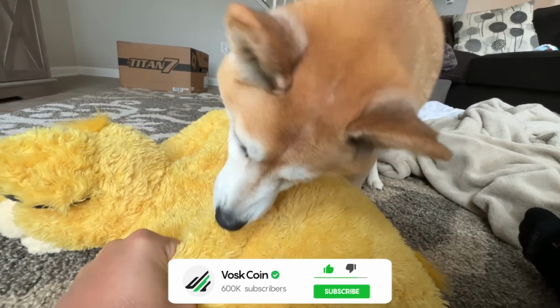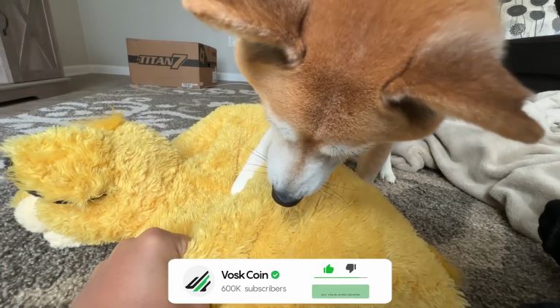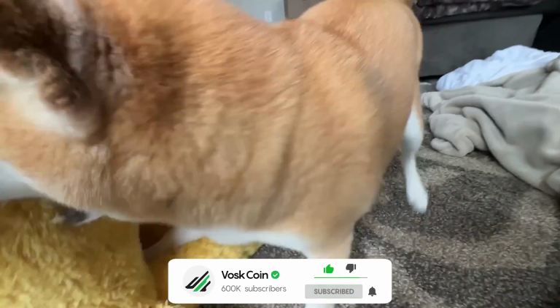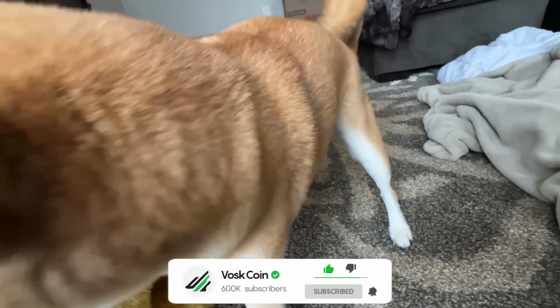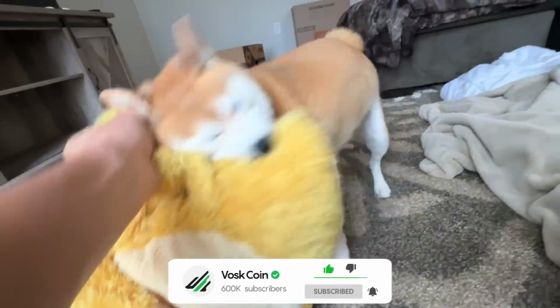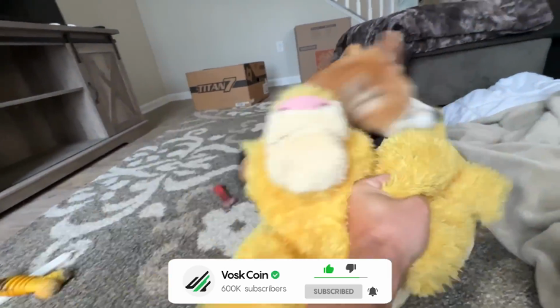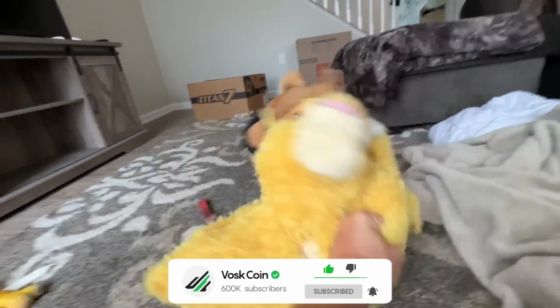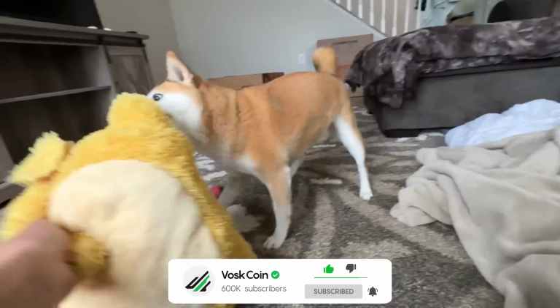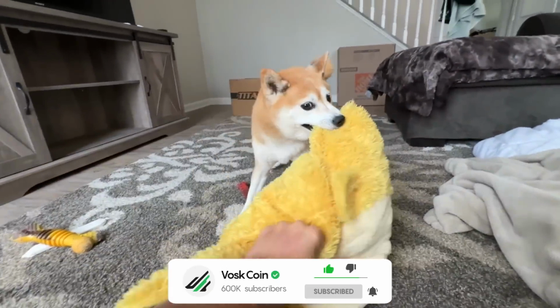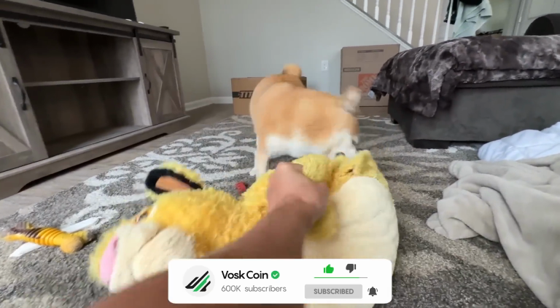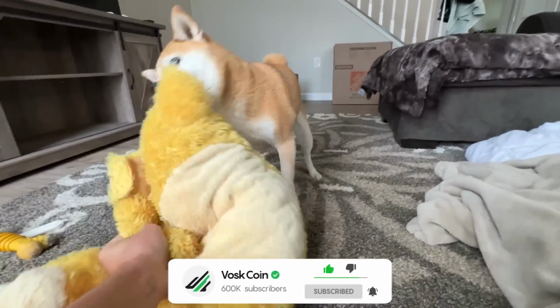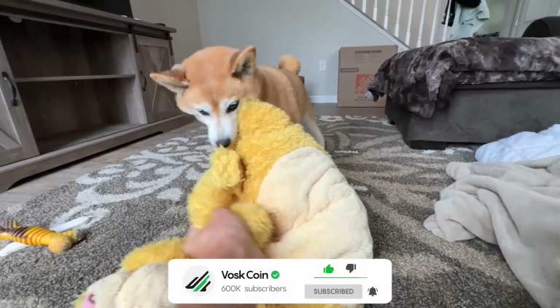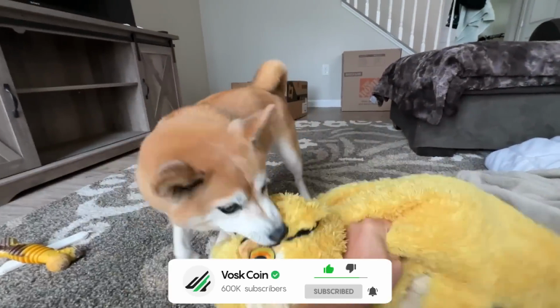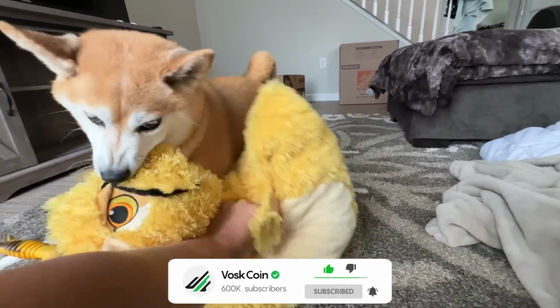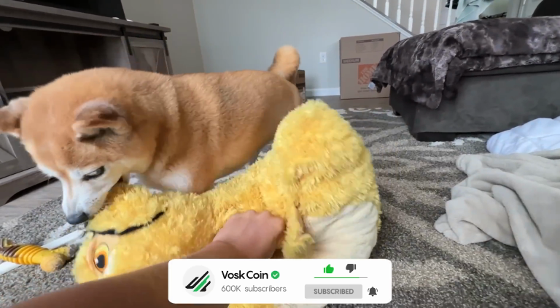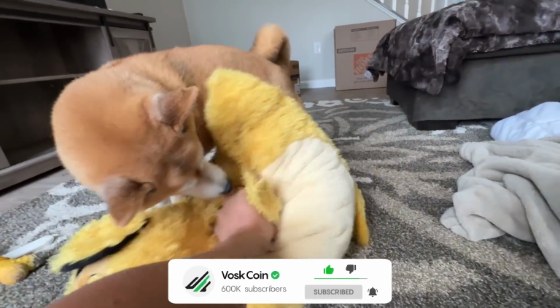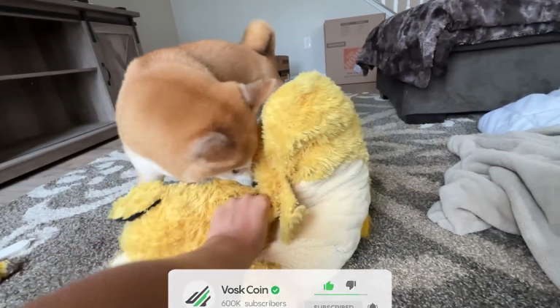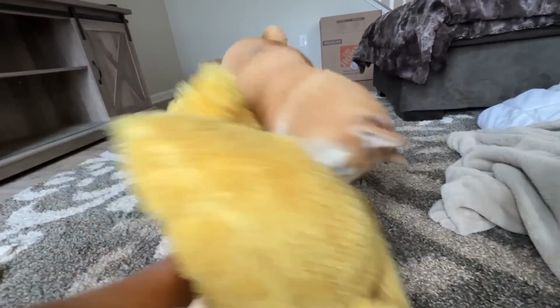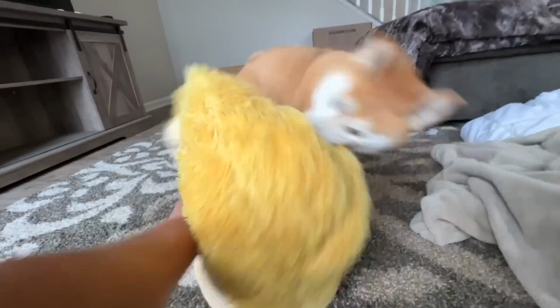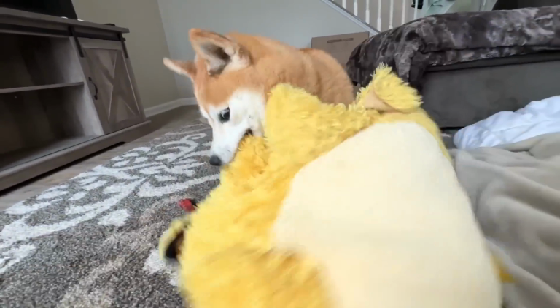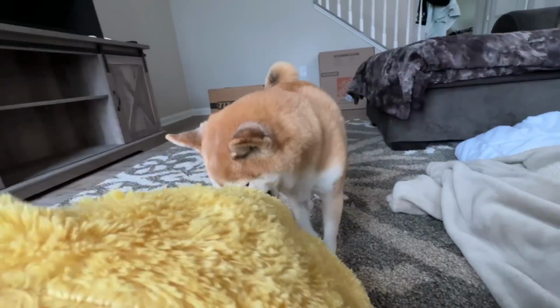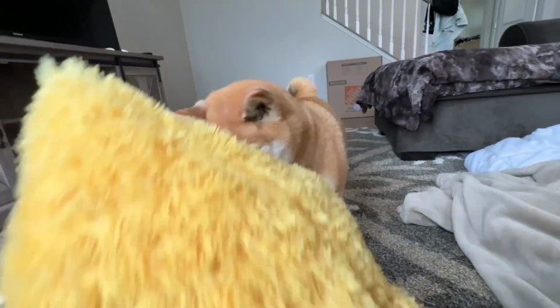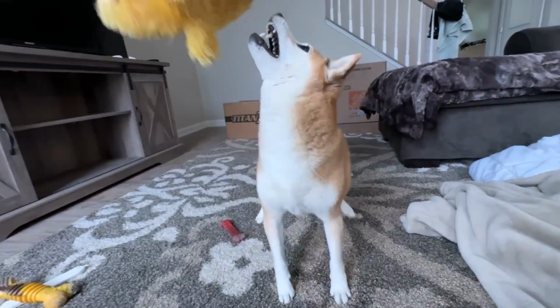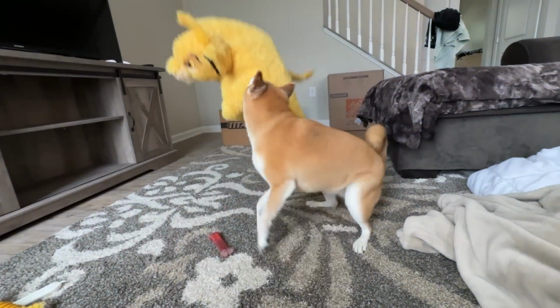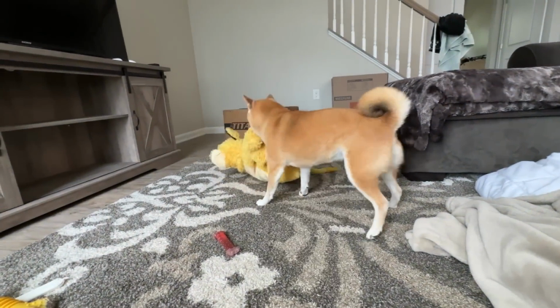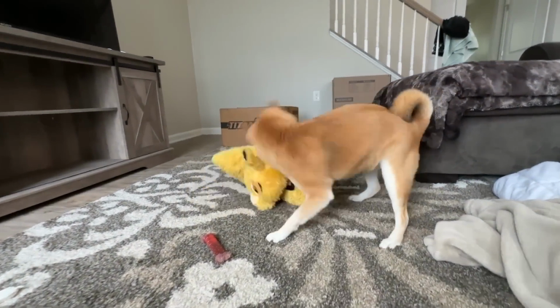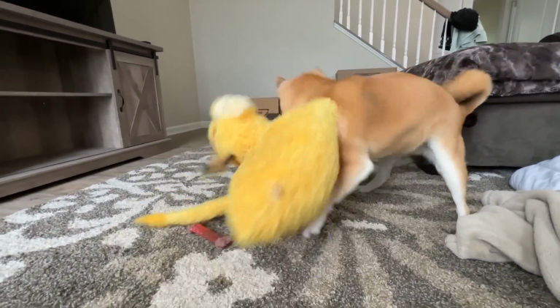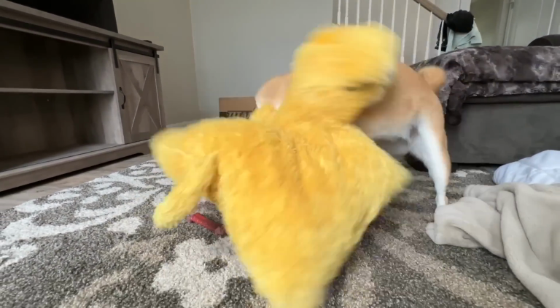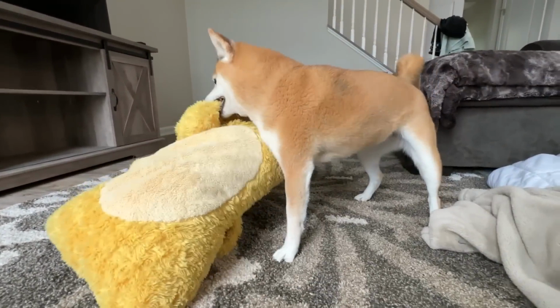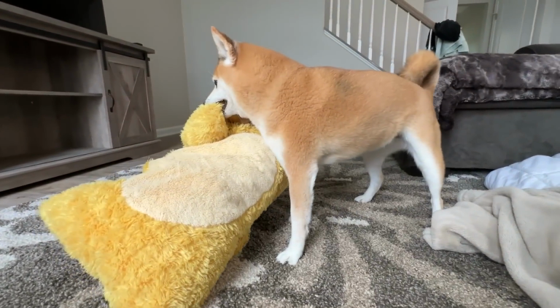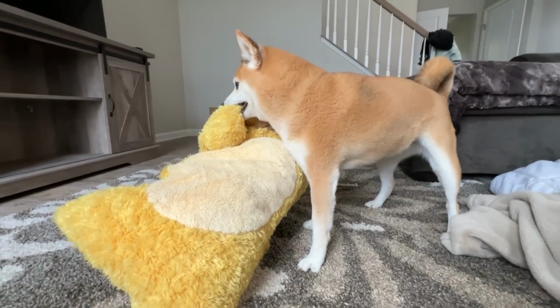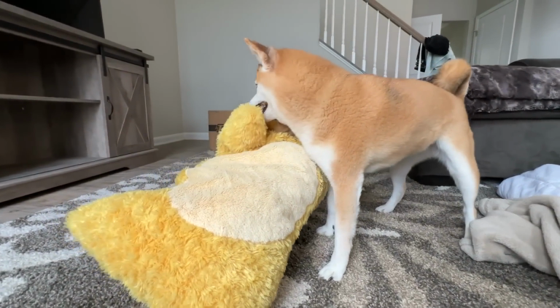I do advise you to subscribe to the VoskCoin YouTube channel, if for no other reason than our CMO — our Chief Mining Officer — the best C-suite title in the world. That's going to be Tails Vosk, the coolest Dogecoin Shiba Inu in the world, ever.